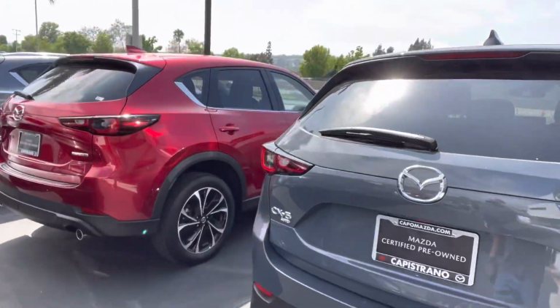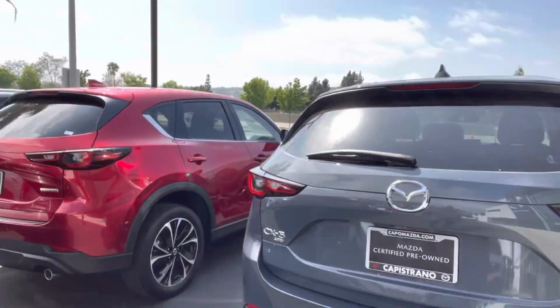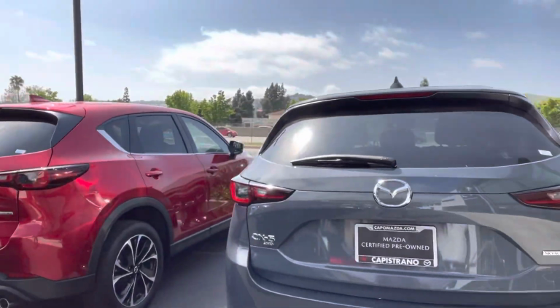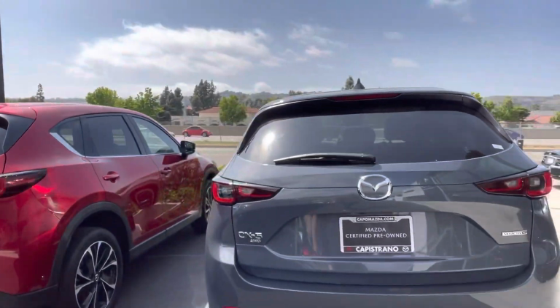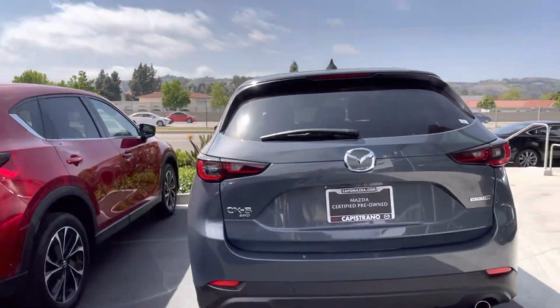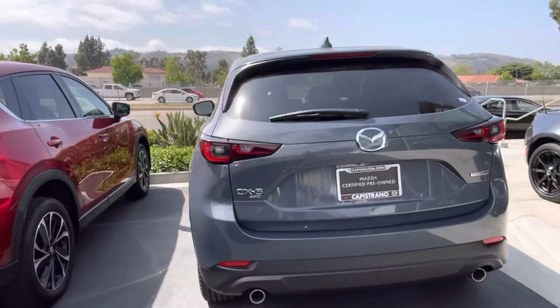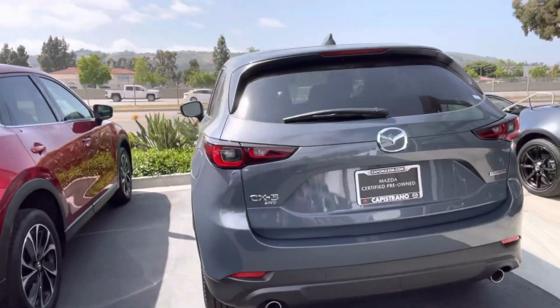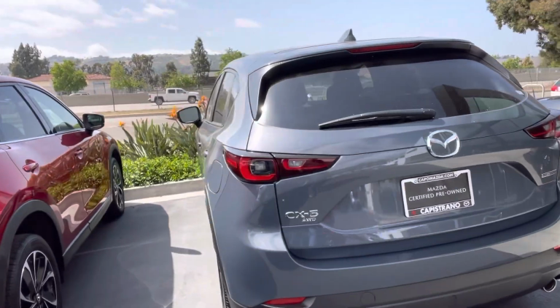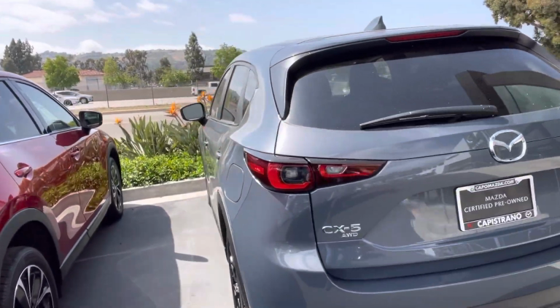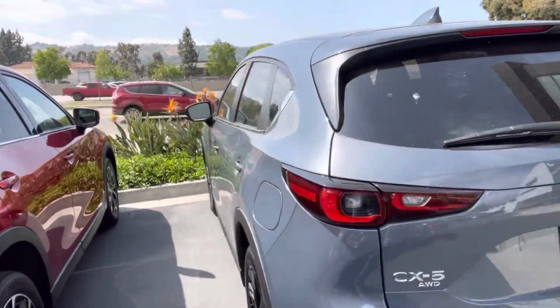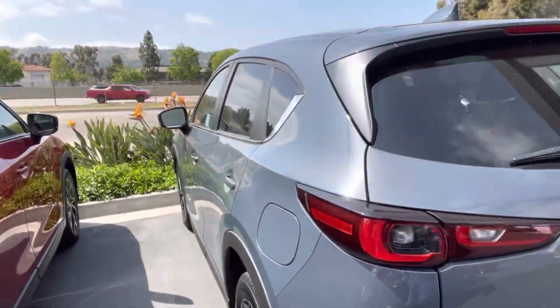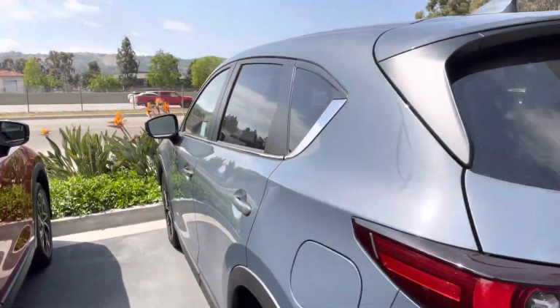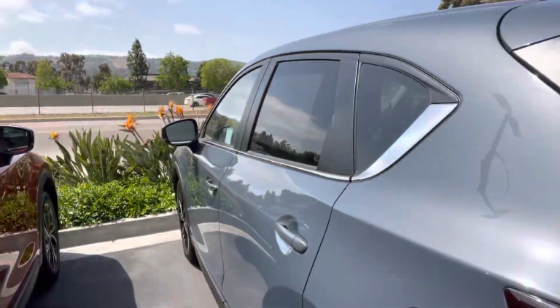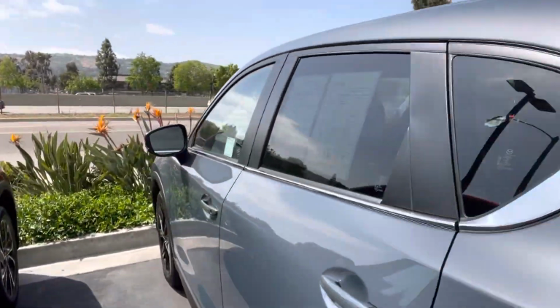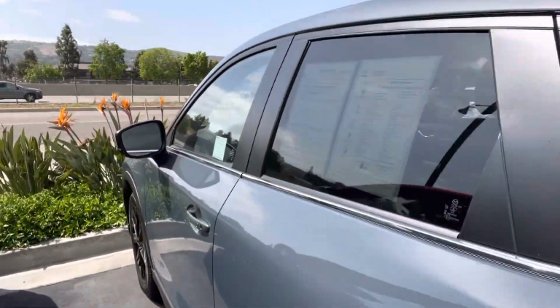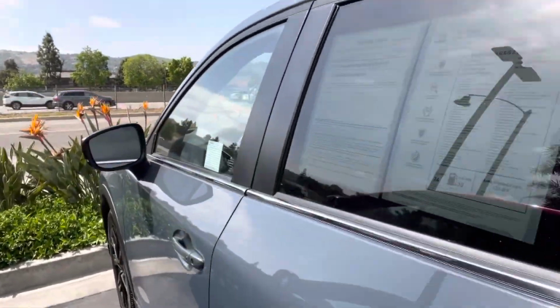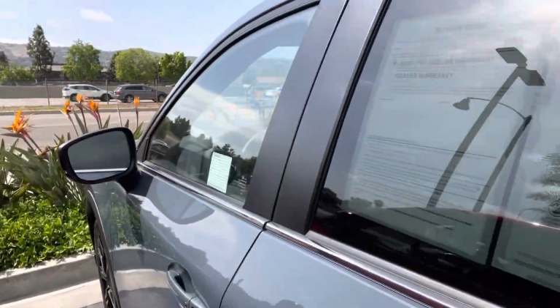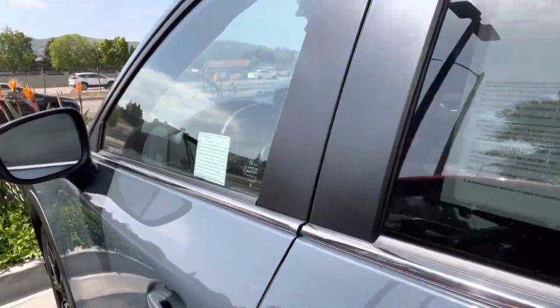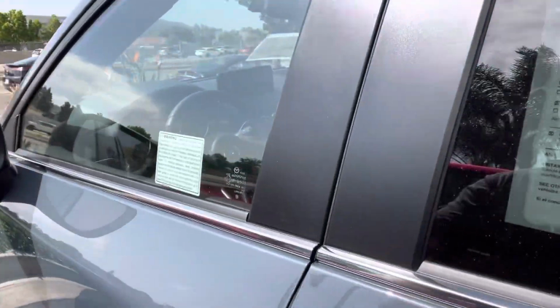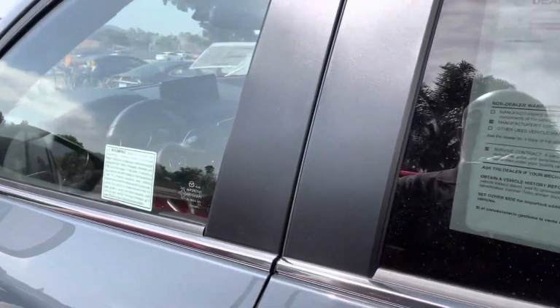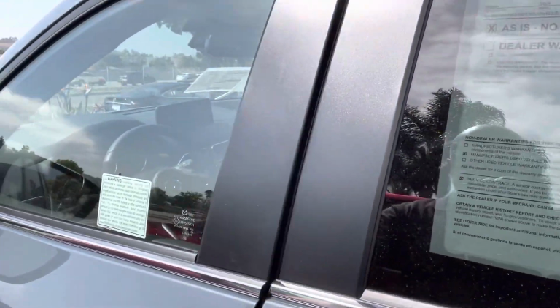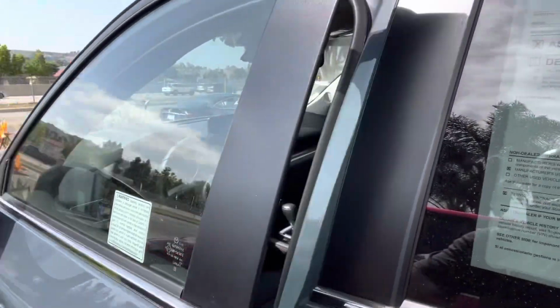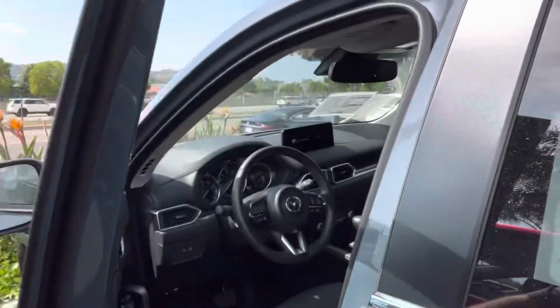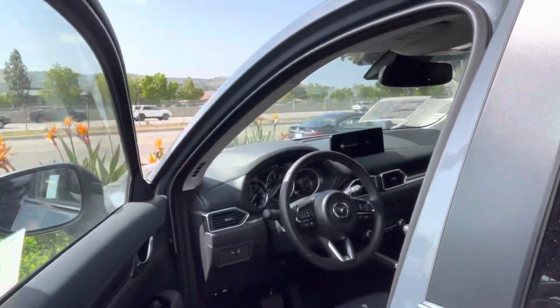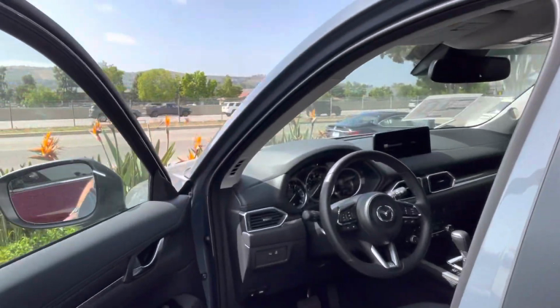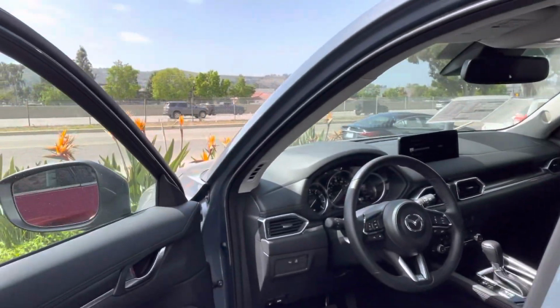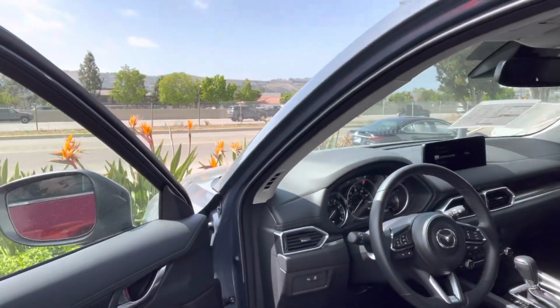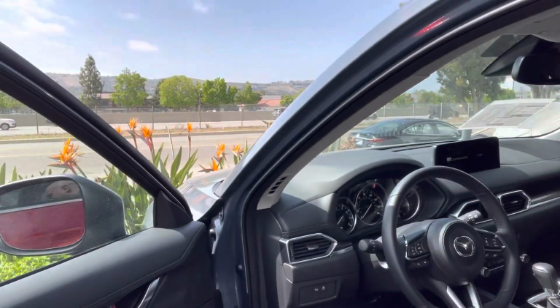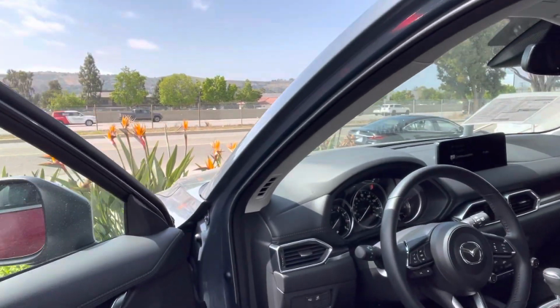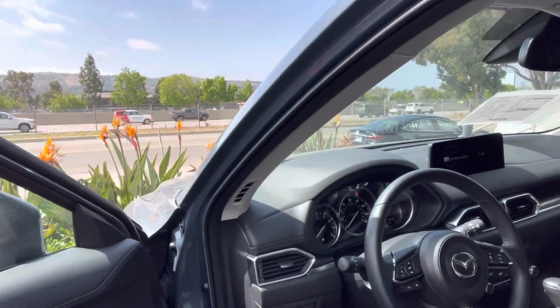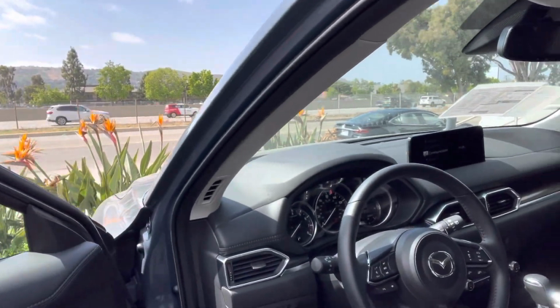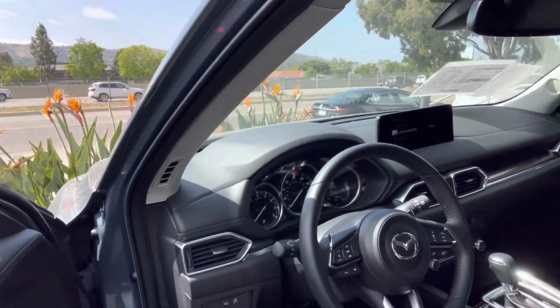It's super clean, and the warranty is even longer than a brand new vehicle because it's a Mazda Certified Pre-Owned vehicle.